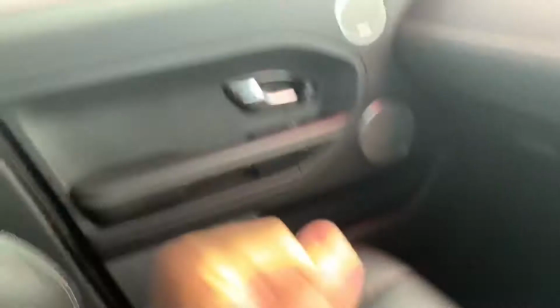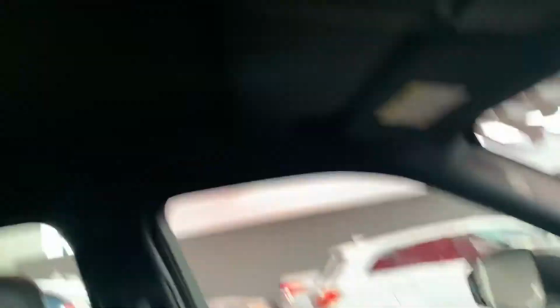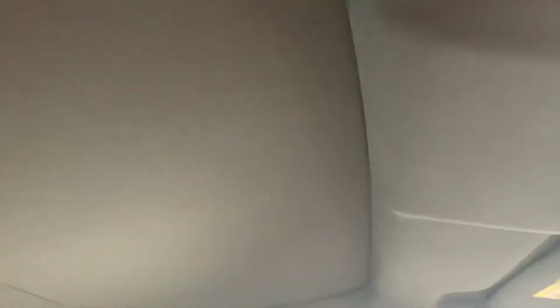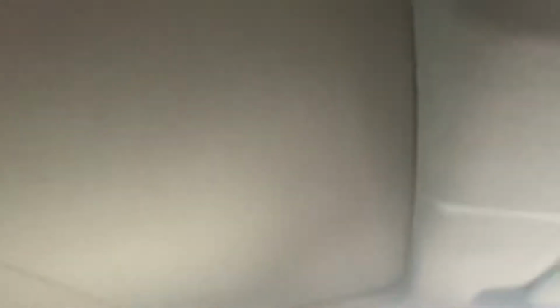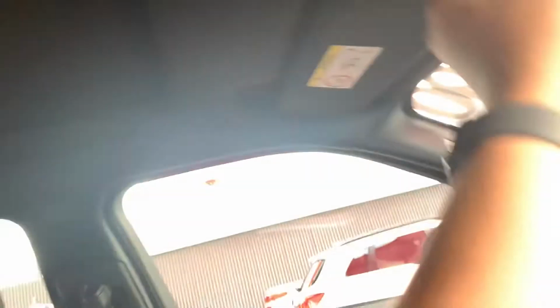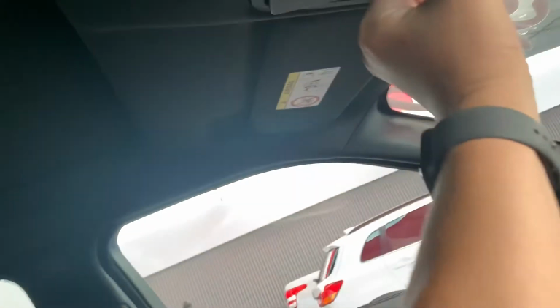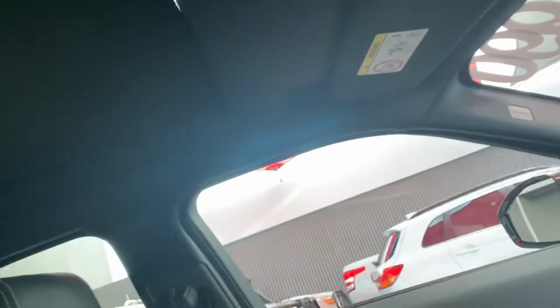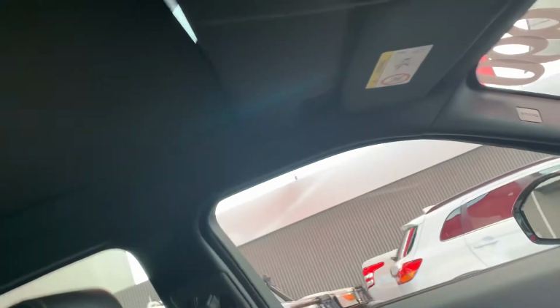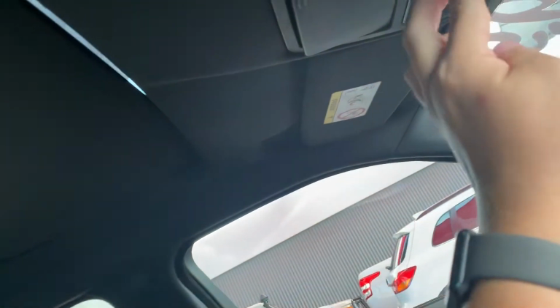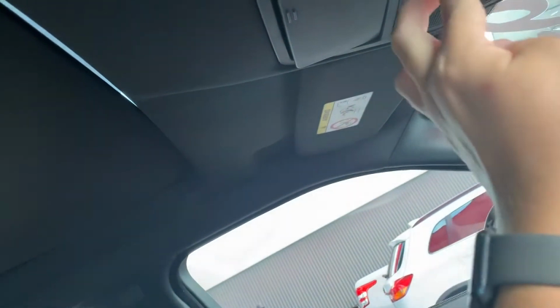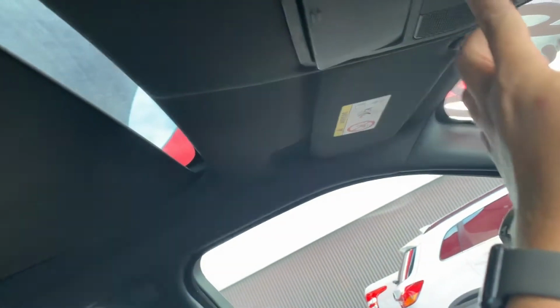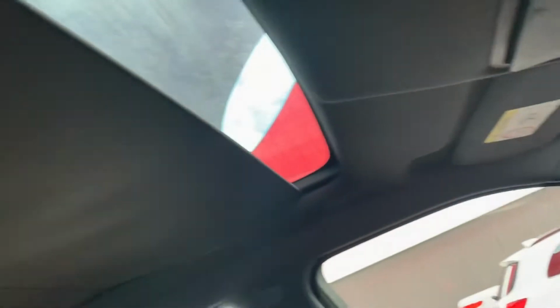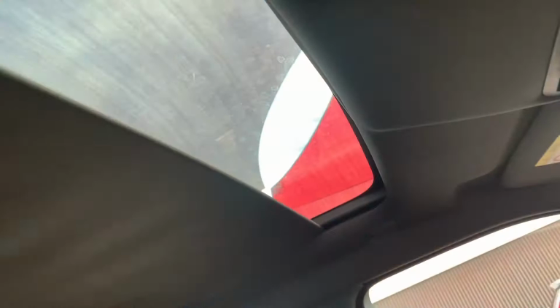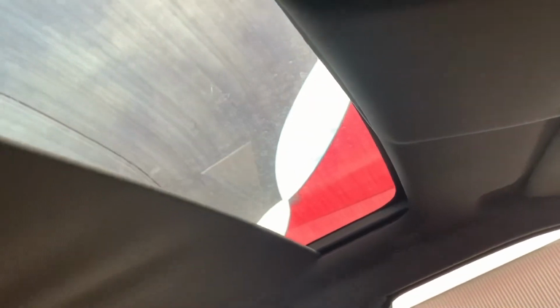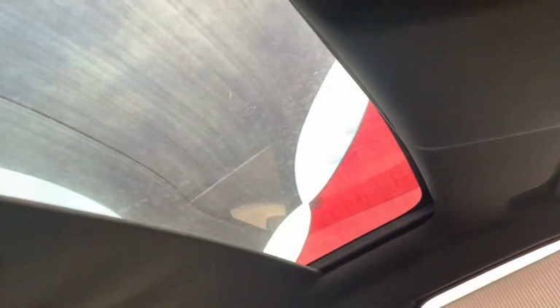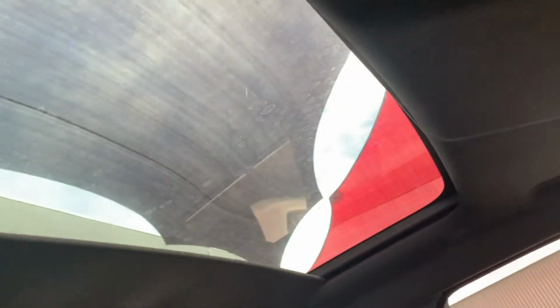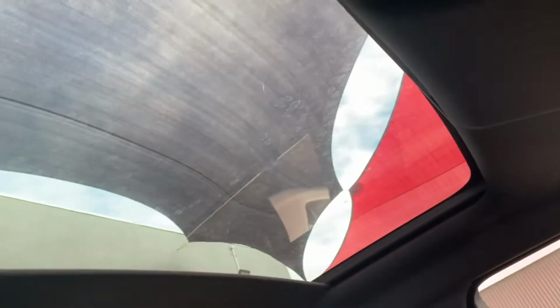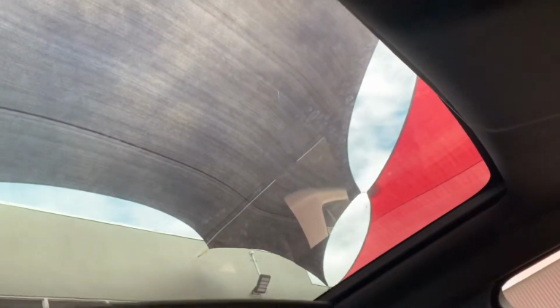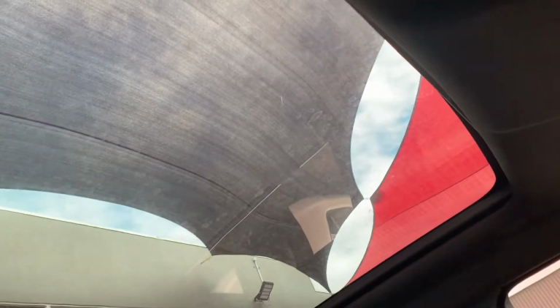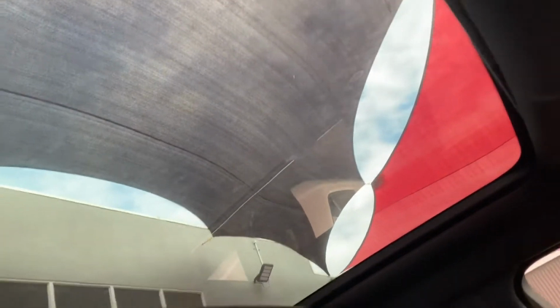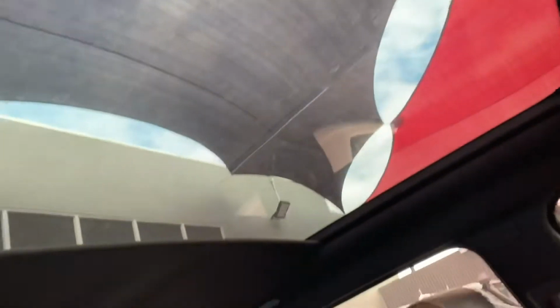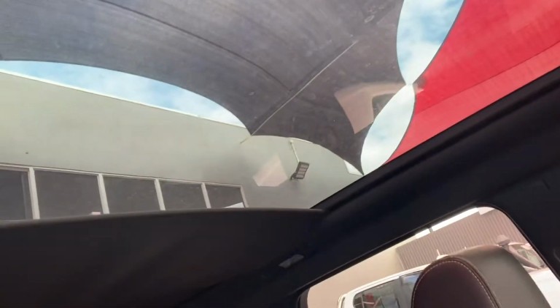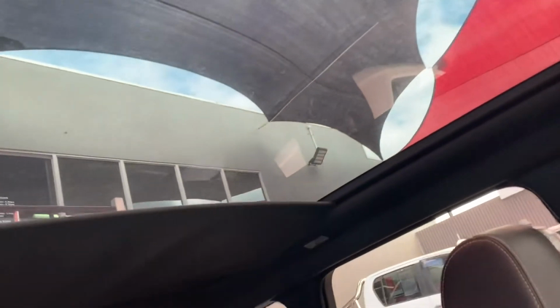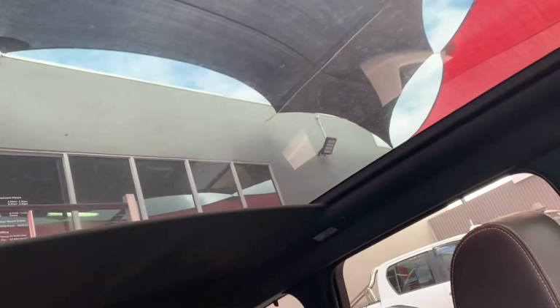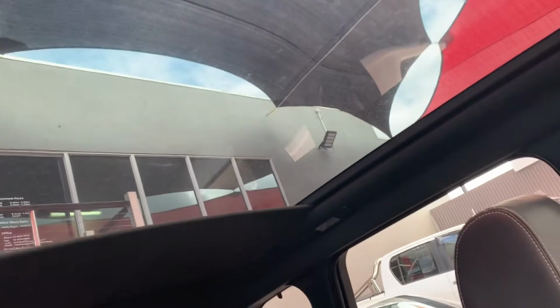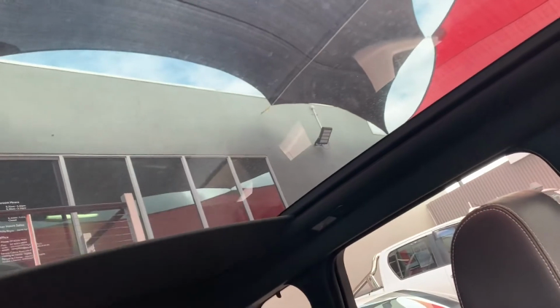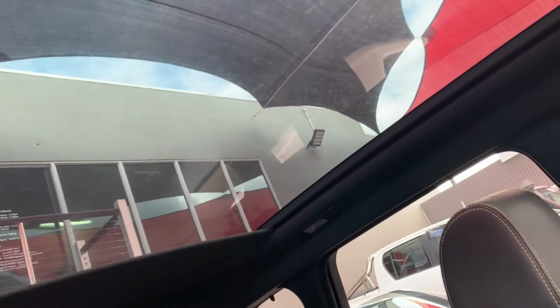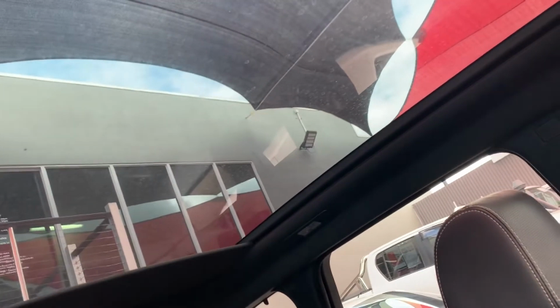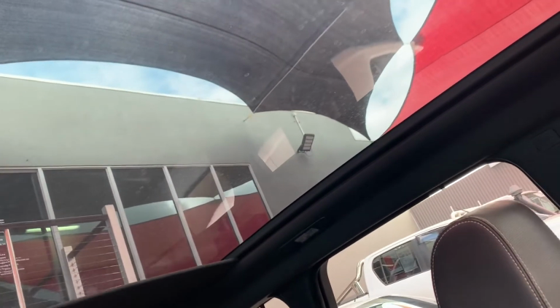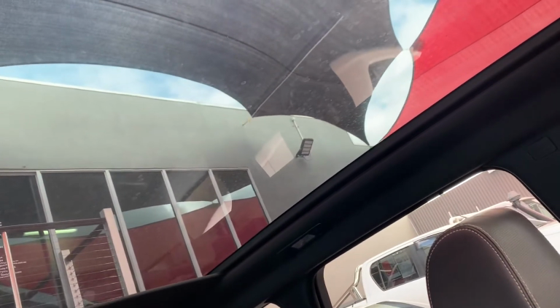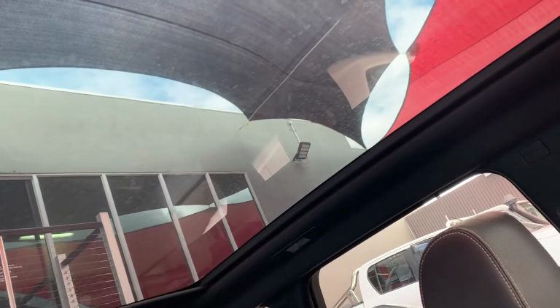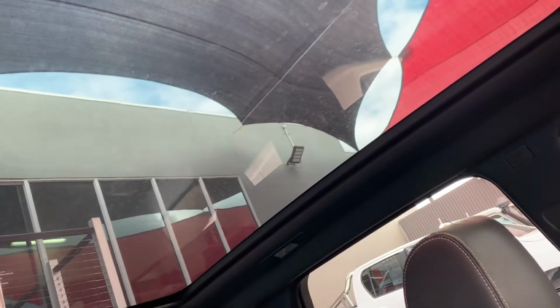As I said, there is your glass roof. I'll quickly open up the blind — it opens up all the way, giving a nice view through.